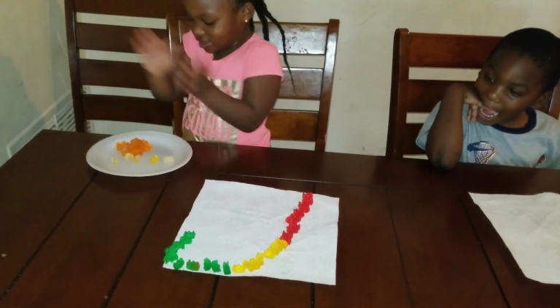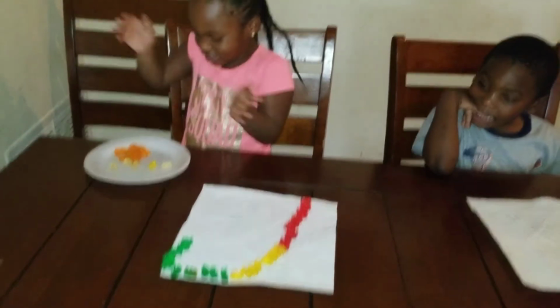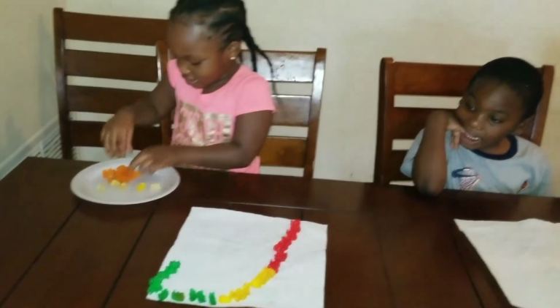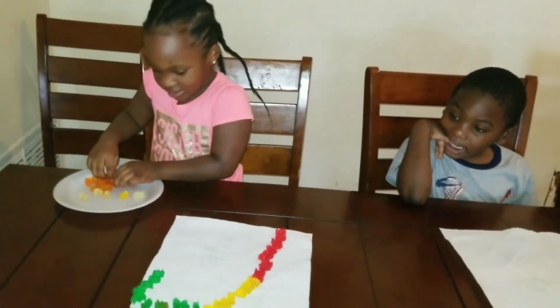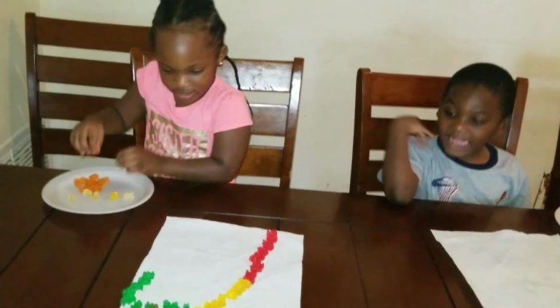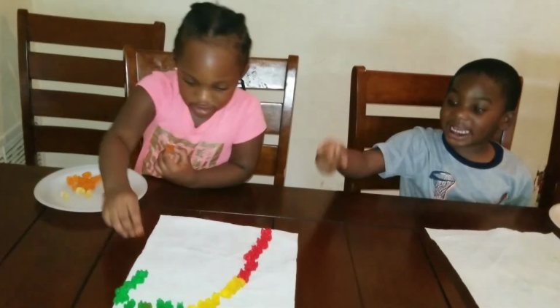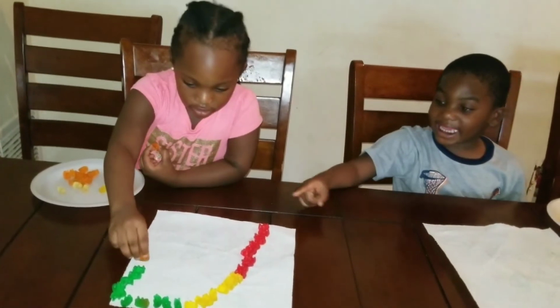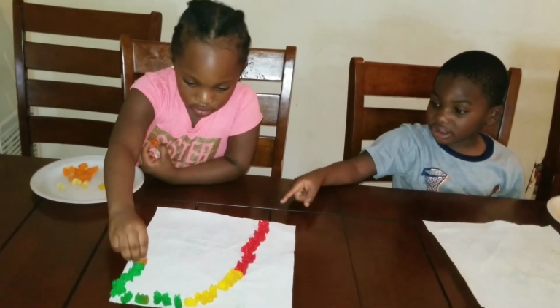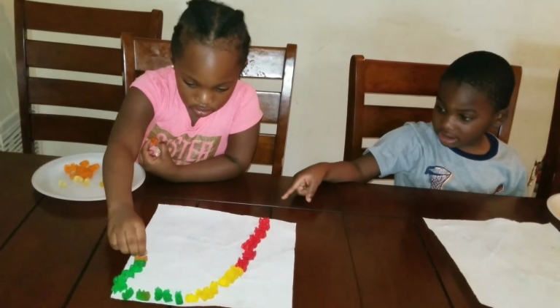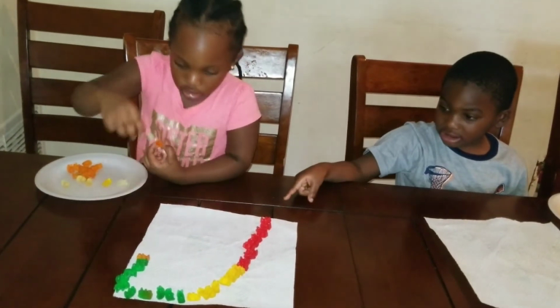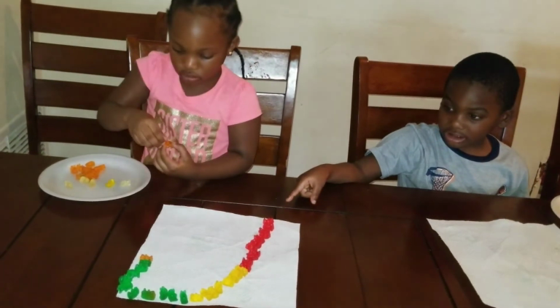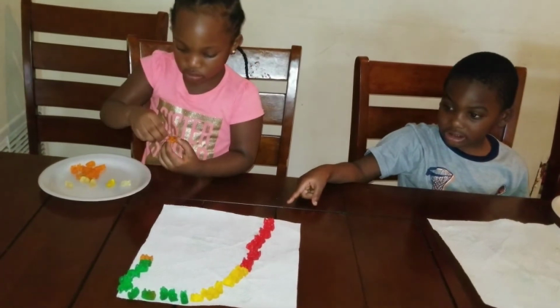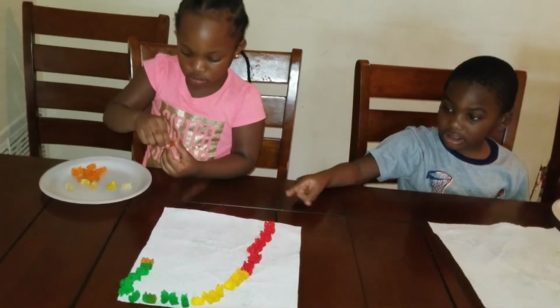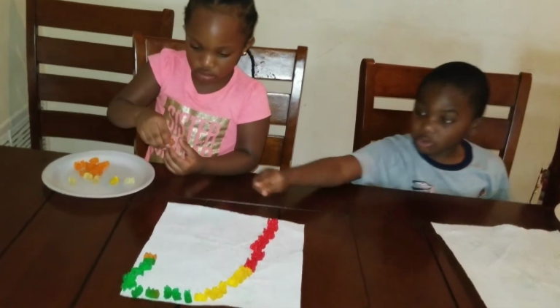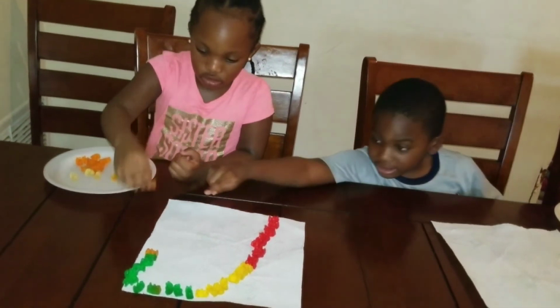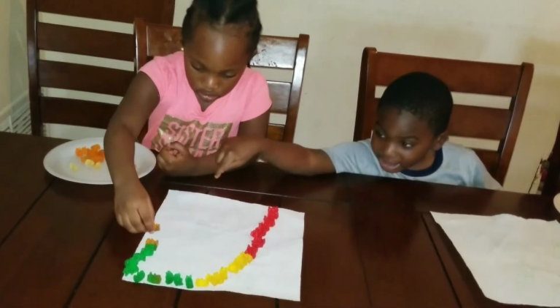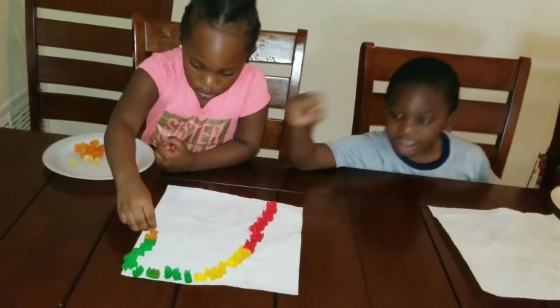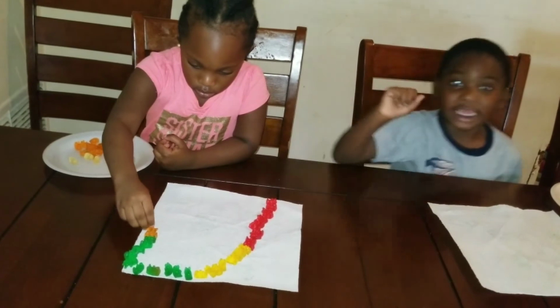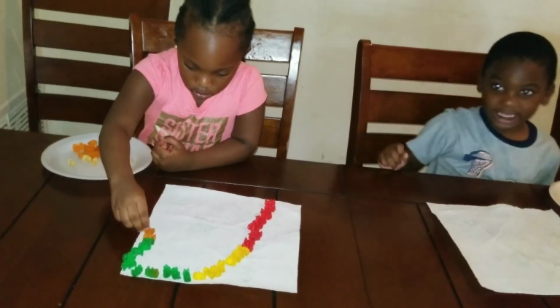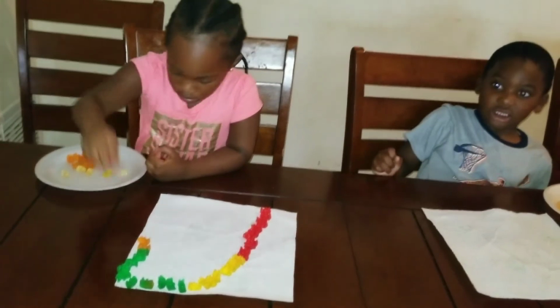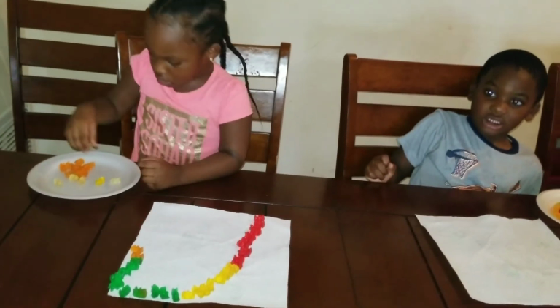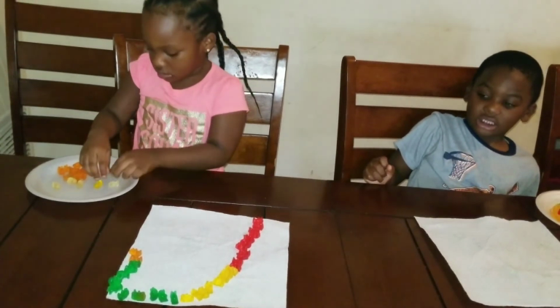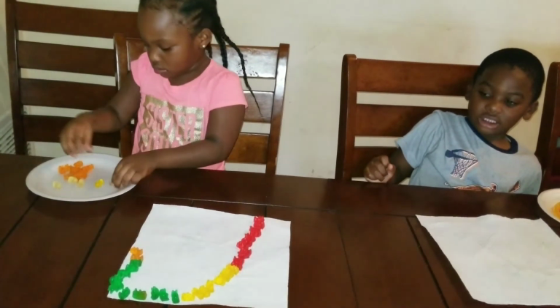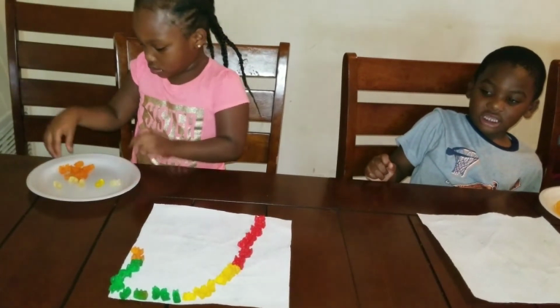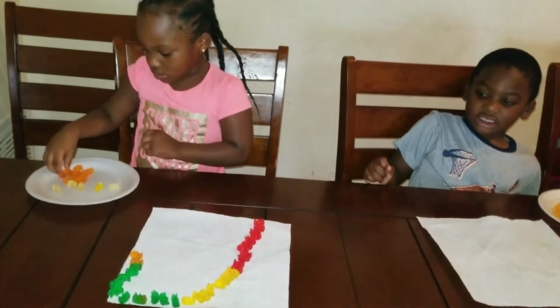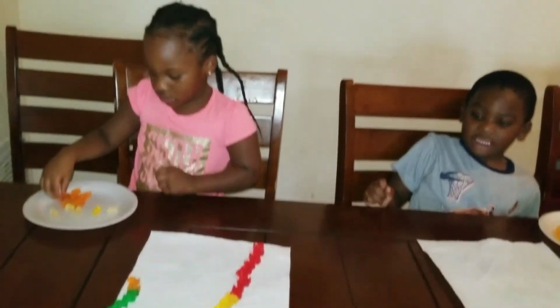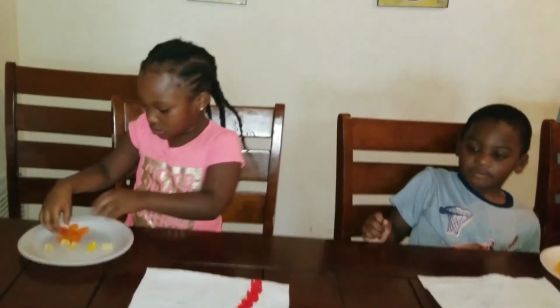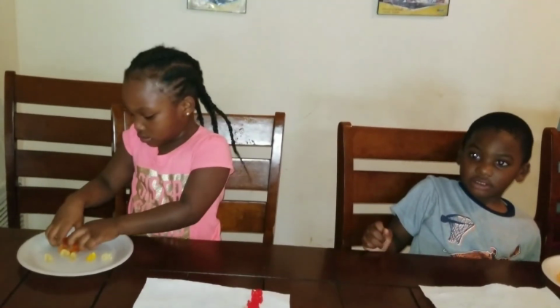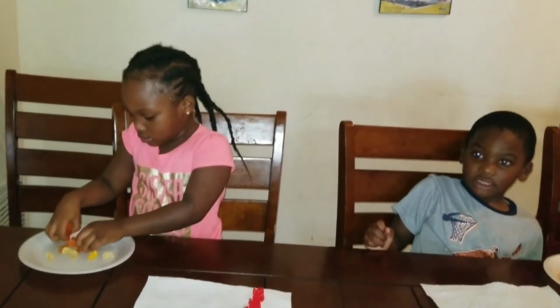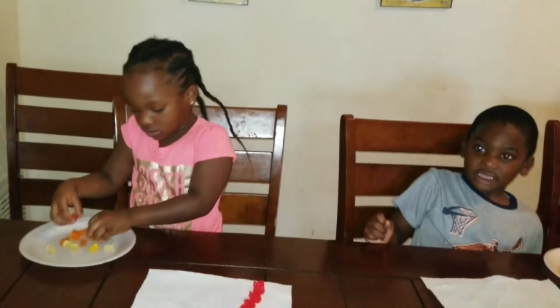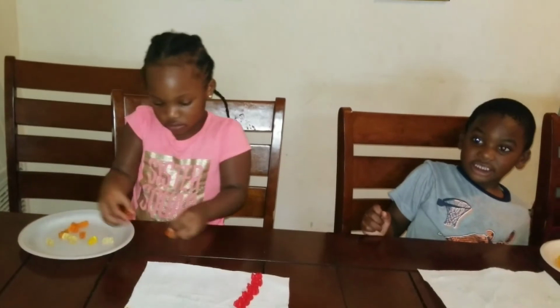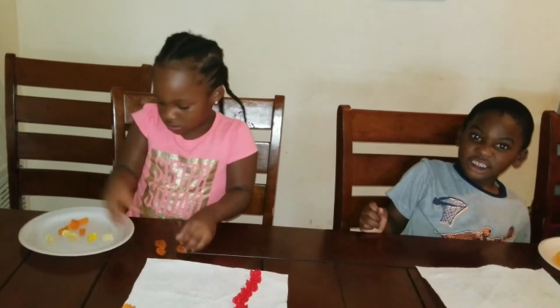Big girl. That's an egg. Can I stand up?